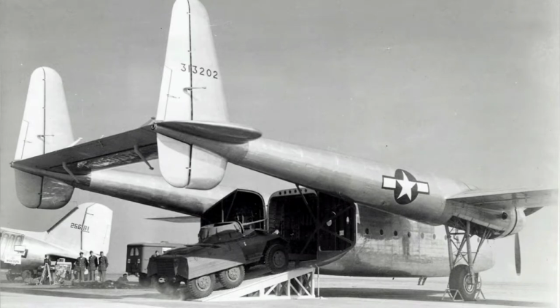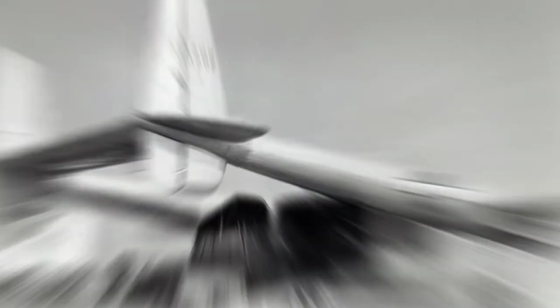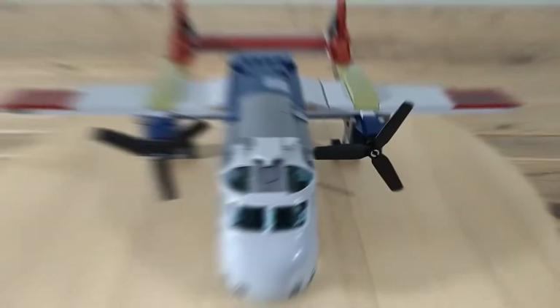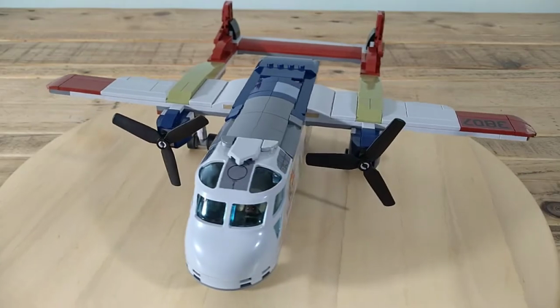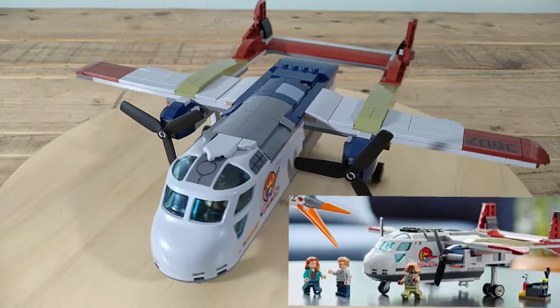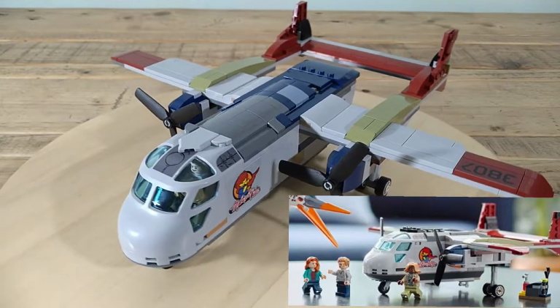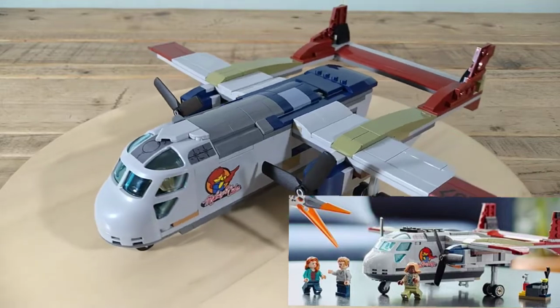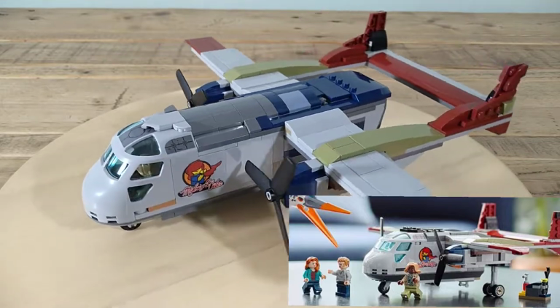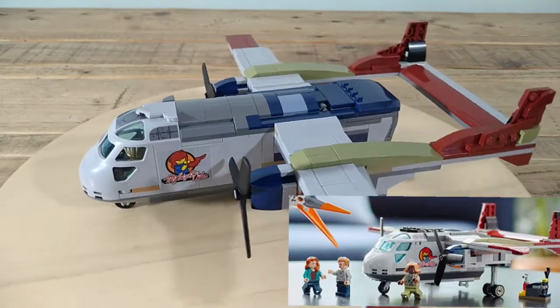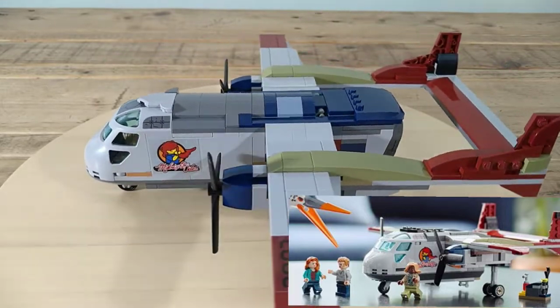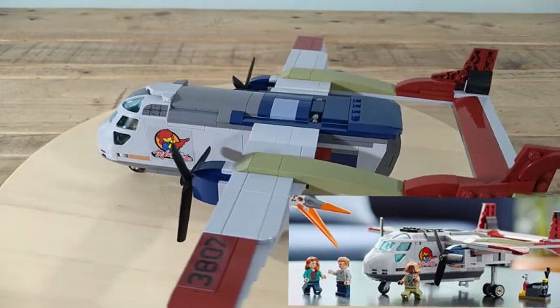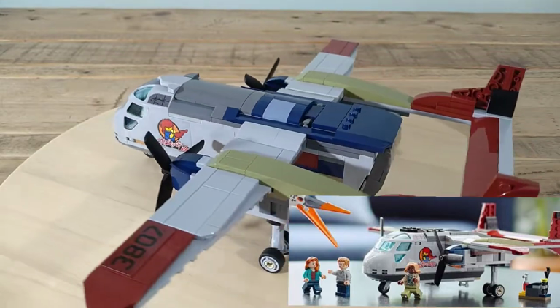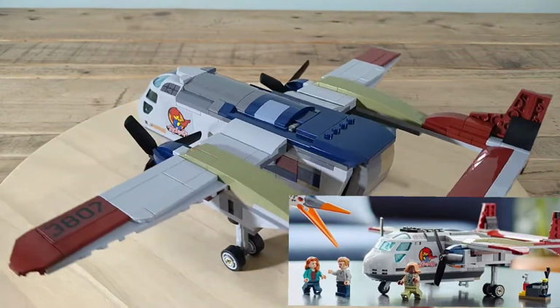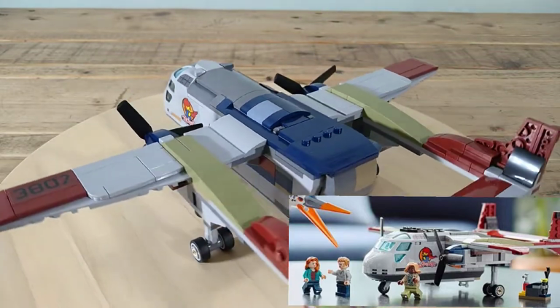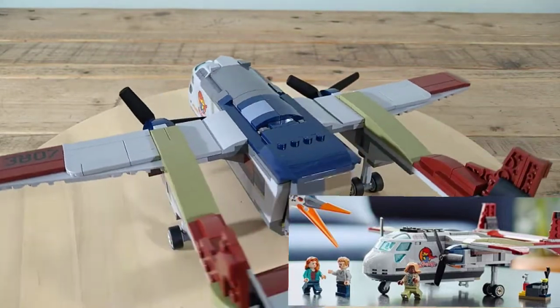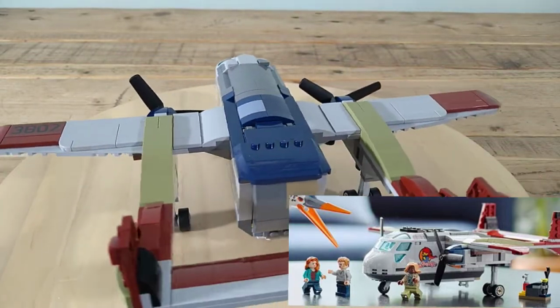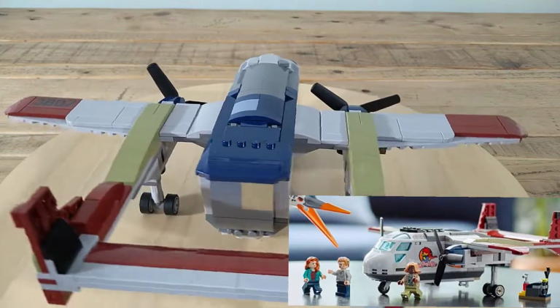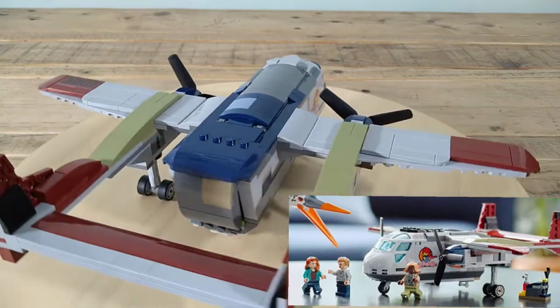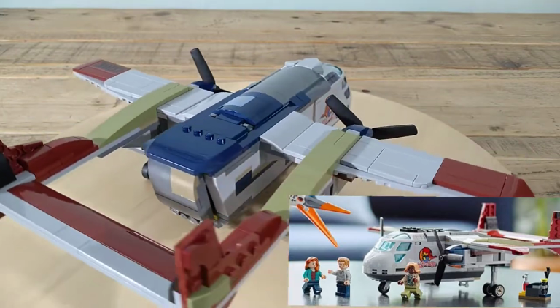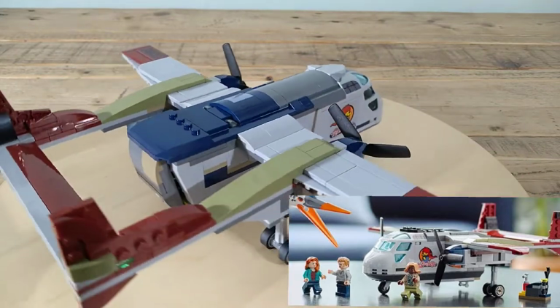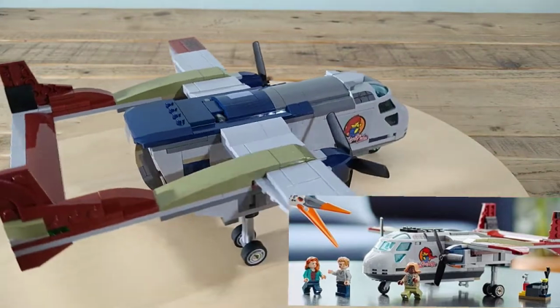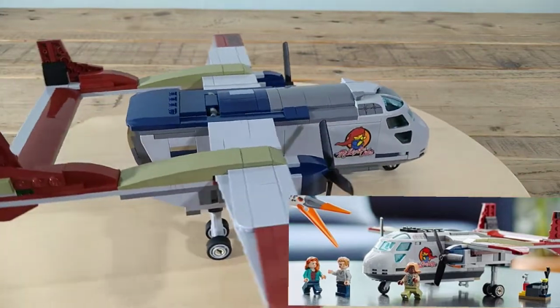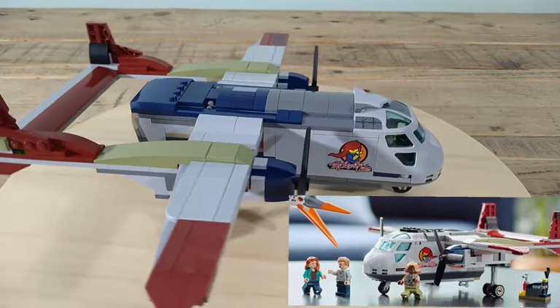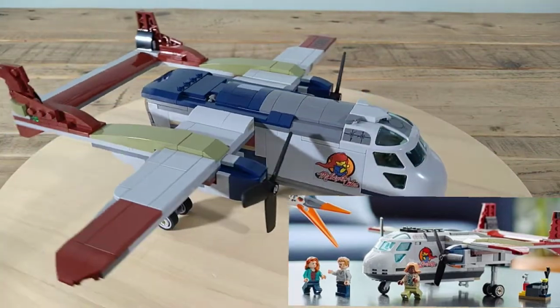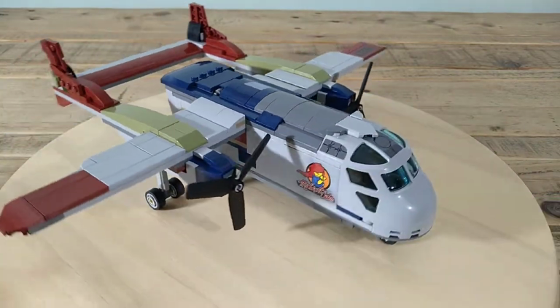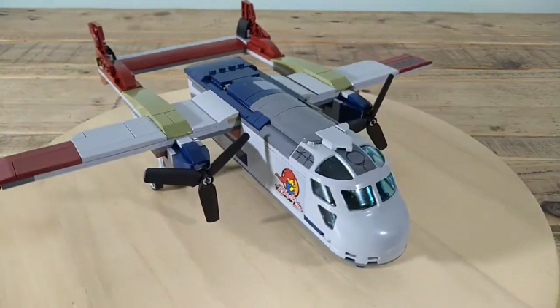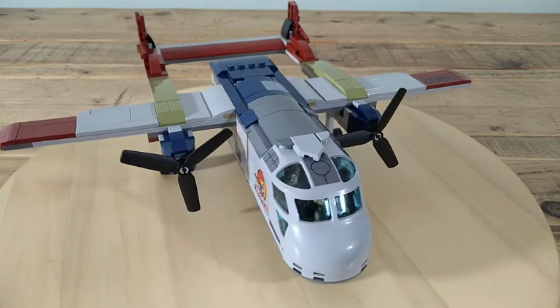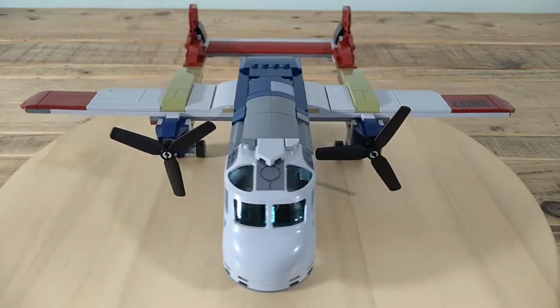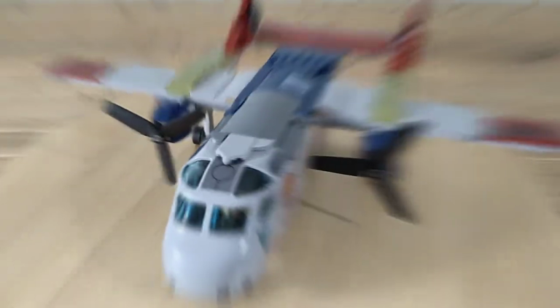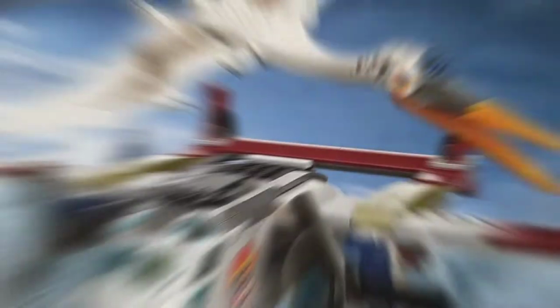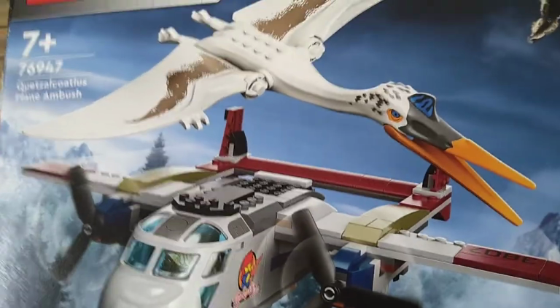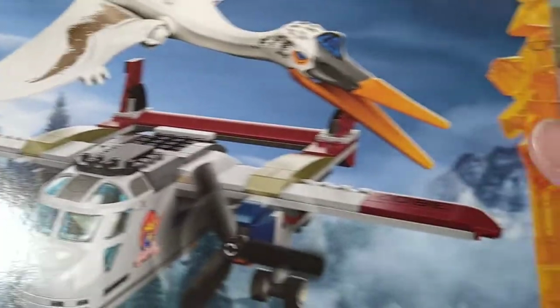As you might notice, I've extended the fuselage by six studs. That image on the bottom right is the original, and because it's extended I had to widen the wingspan and the tail as well. The wings are just two studs wider but it makes a huge difference.